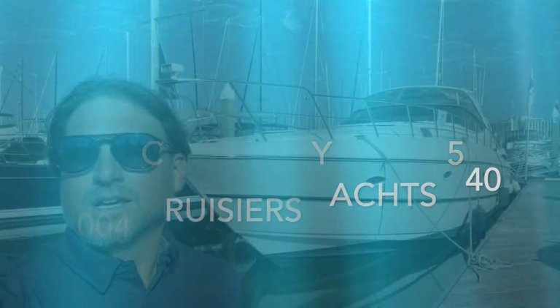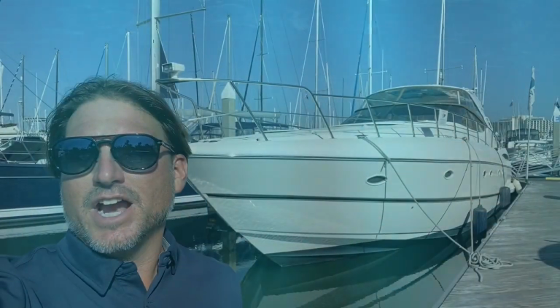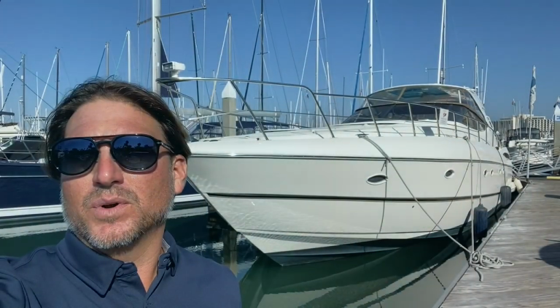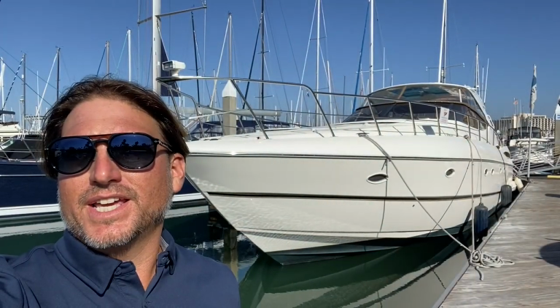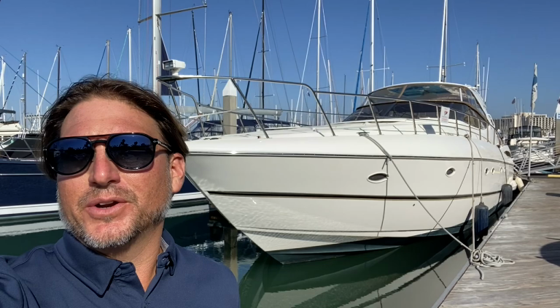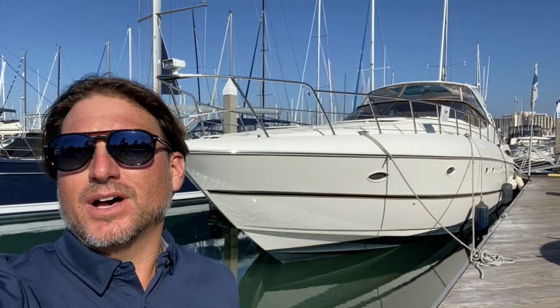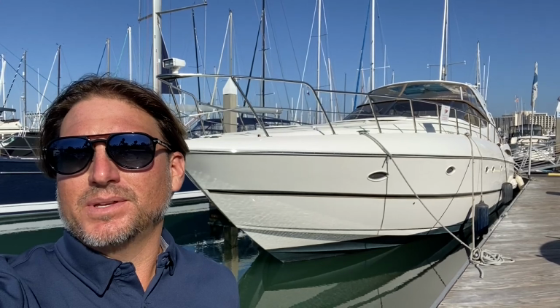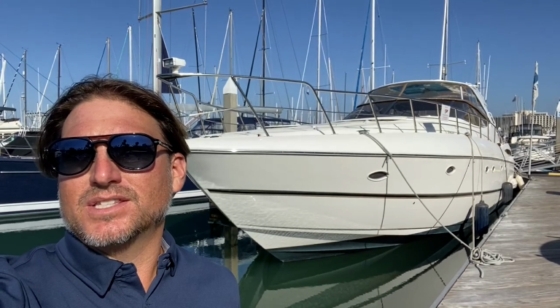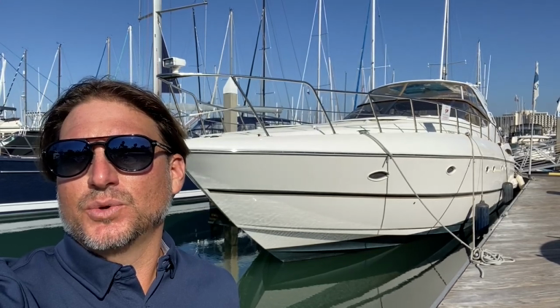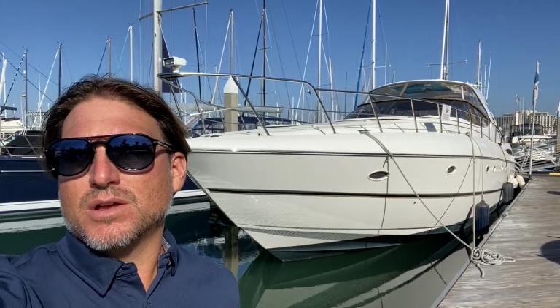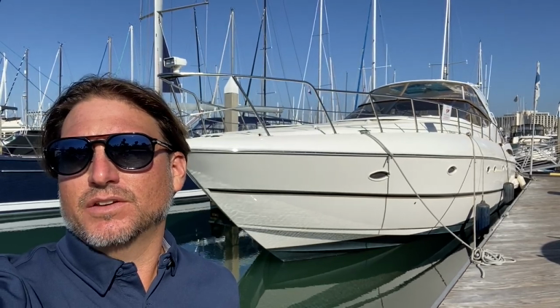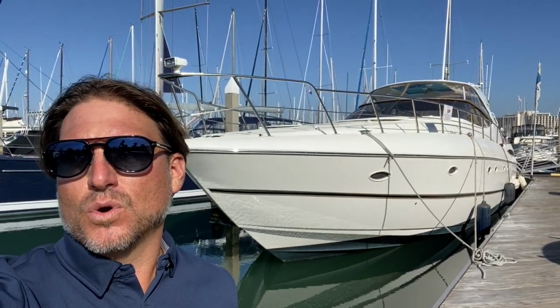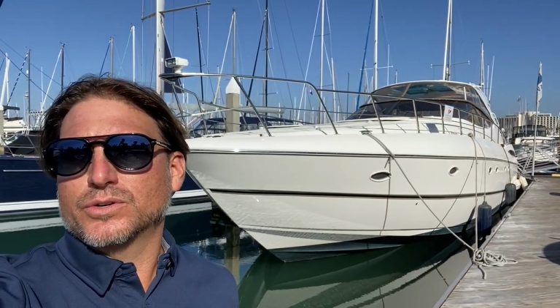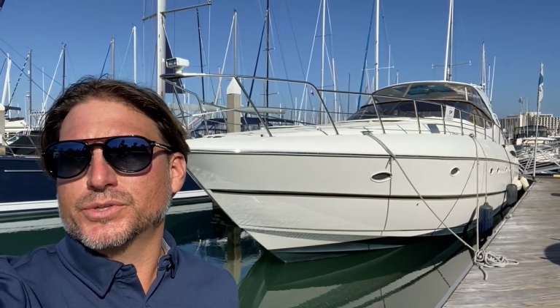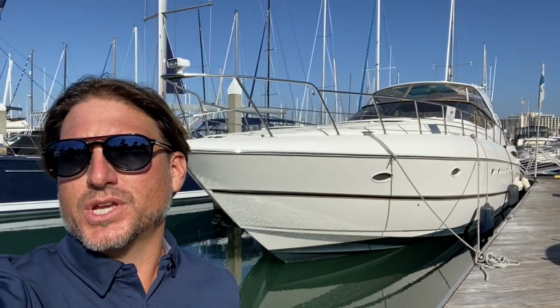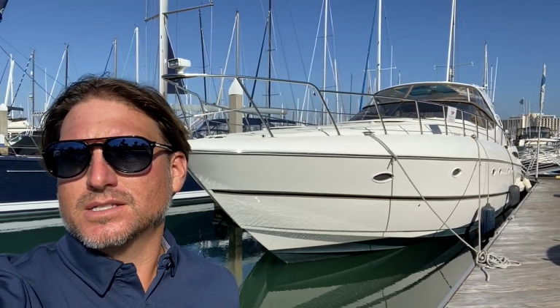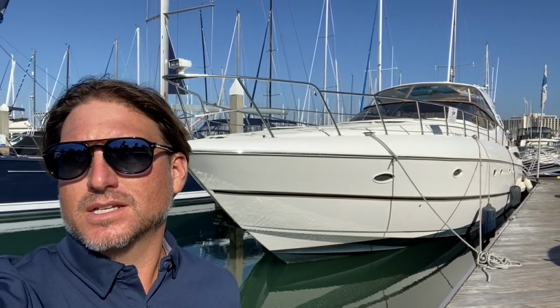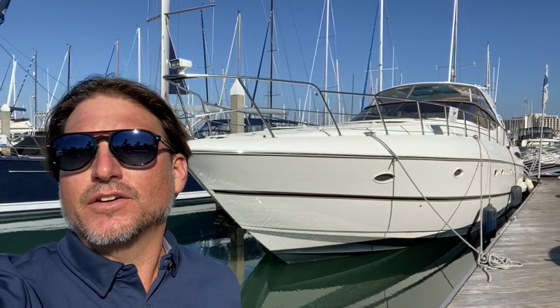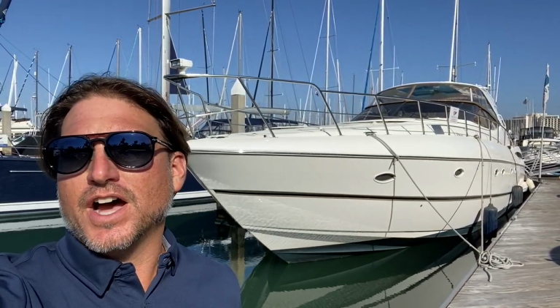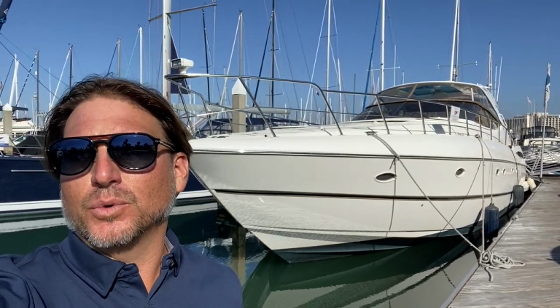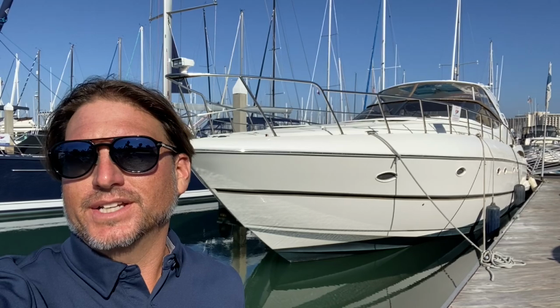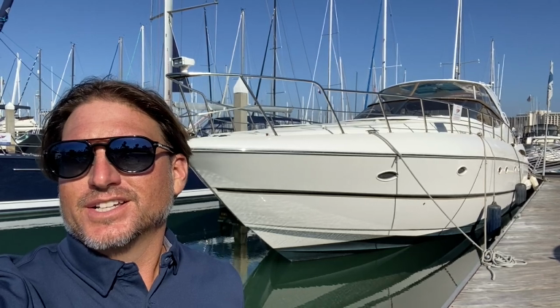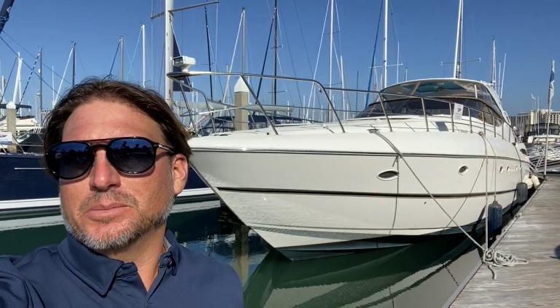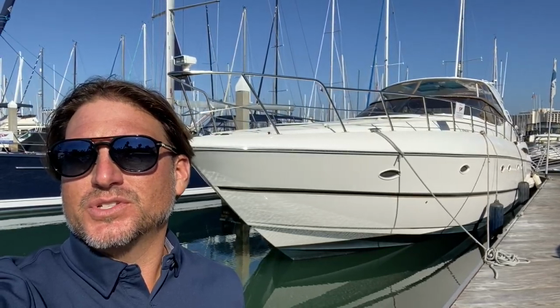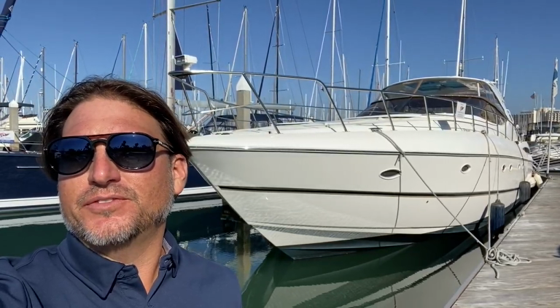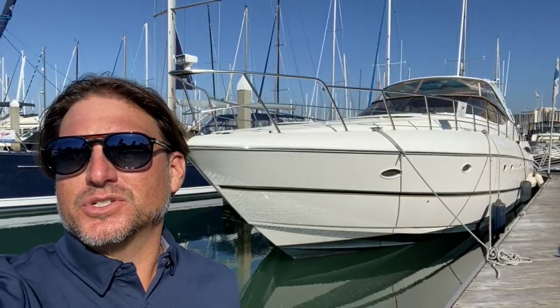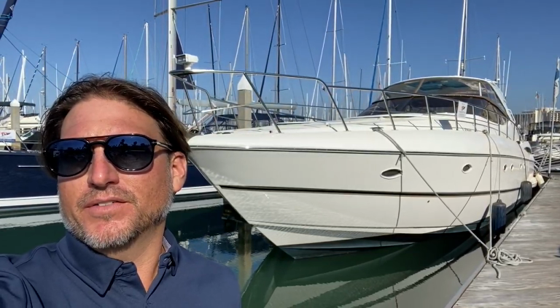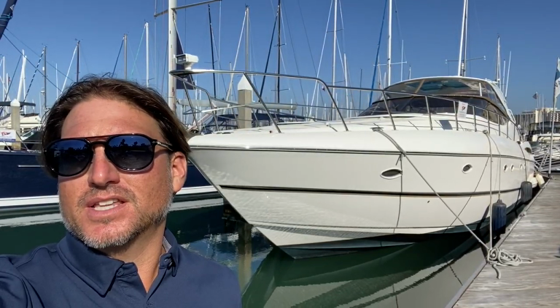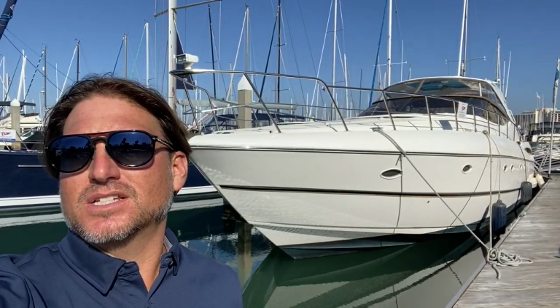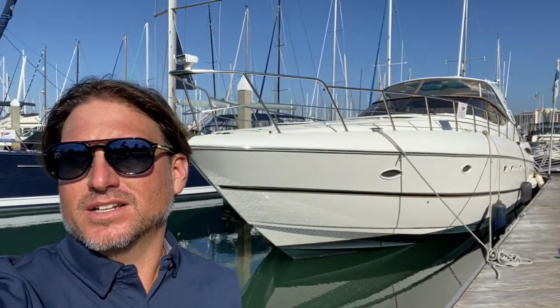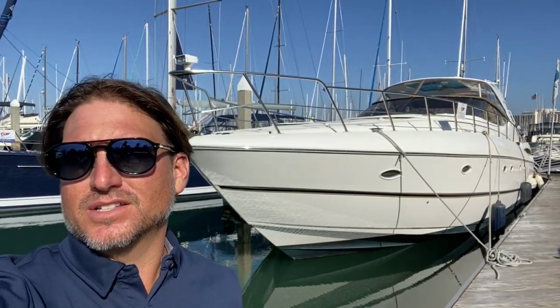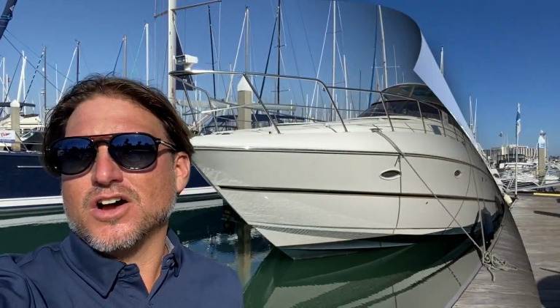Hi everyone, Ian here. Behind me is the 2004 Cruiser Yachts 540. Let me show you some of the features and benefits that this yacht has to offer.